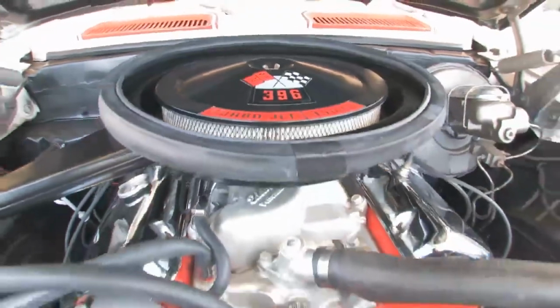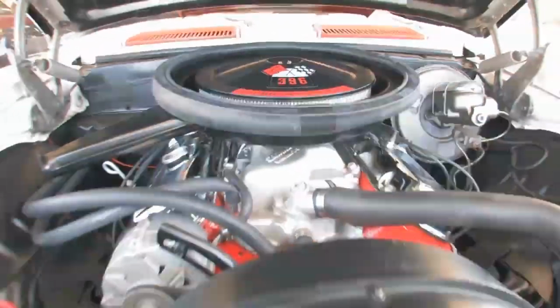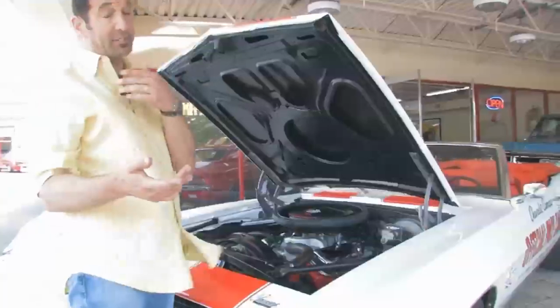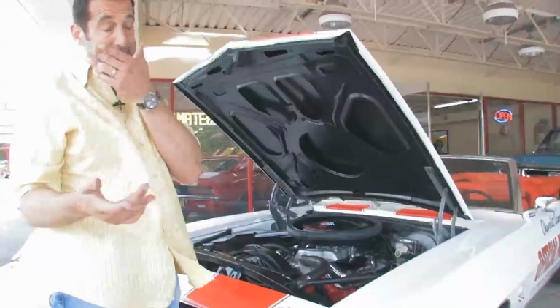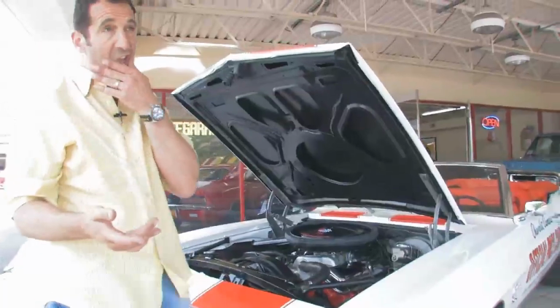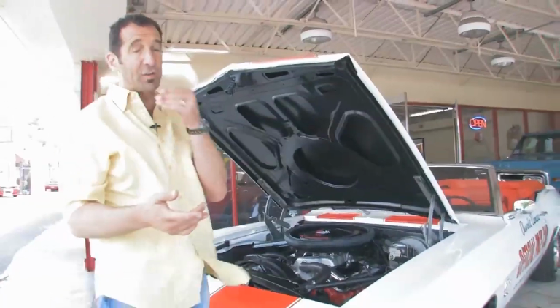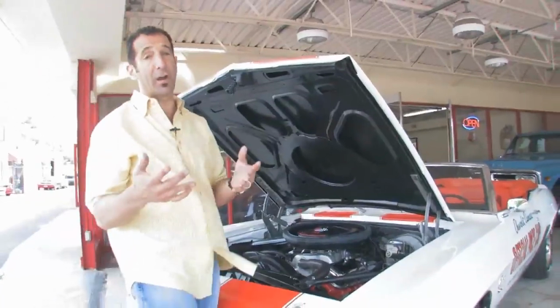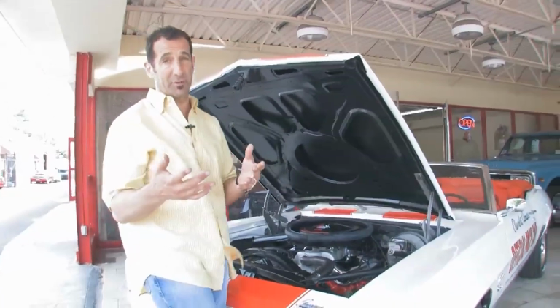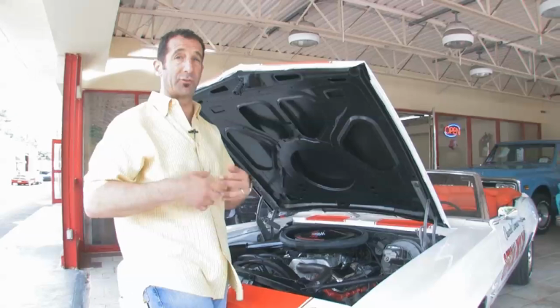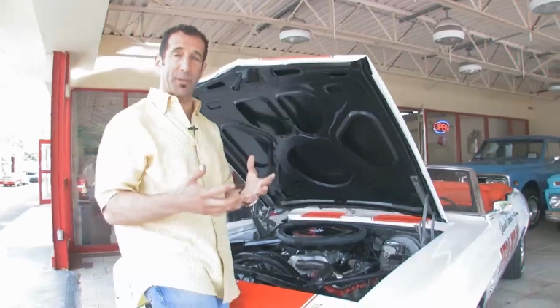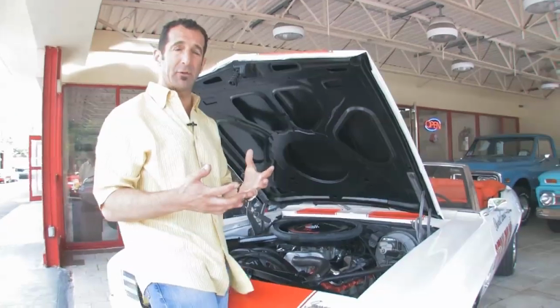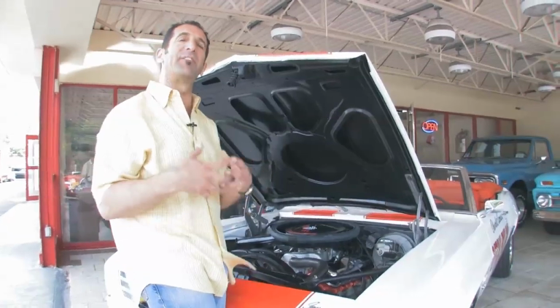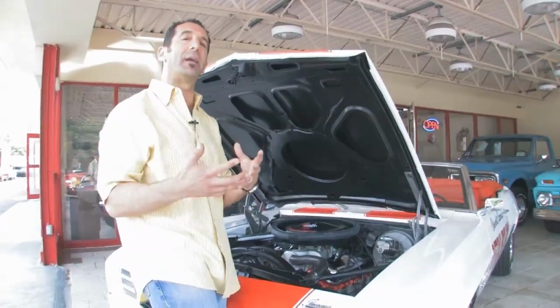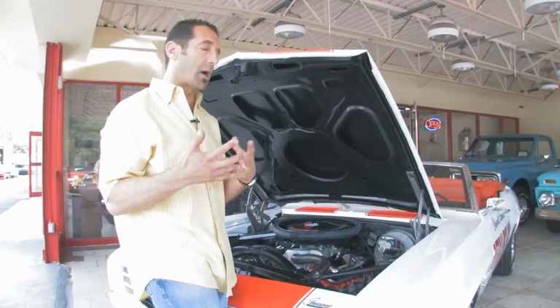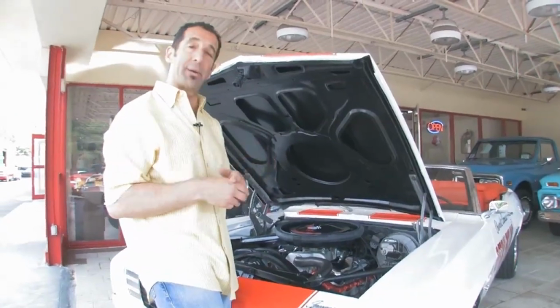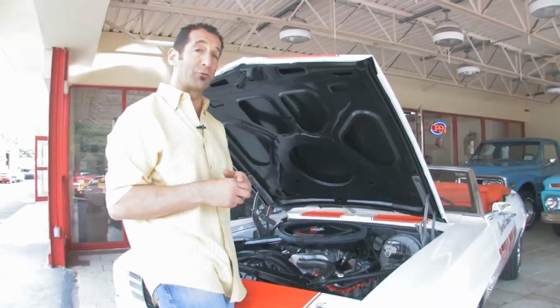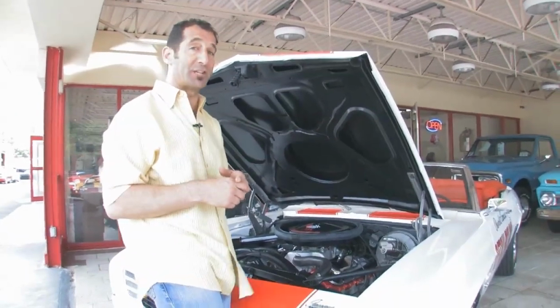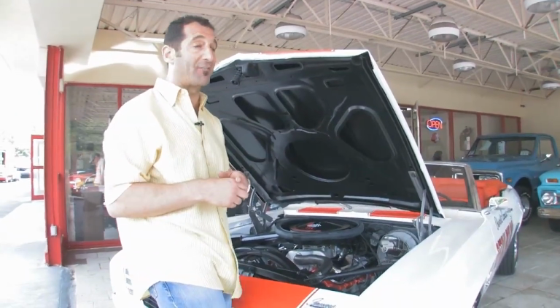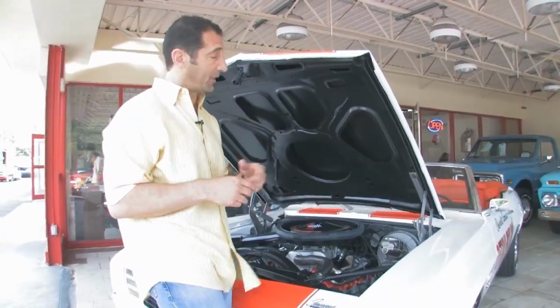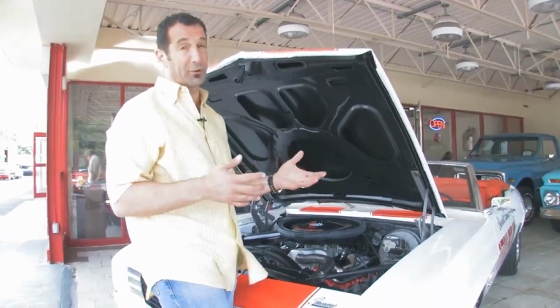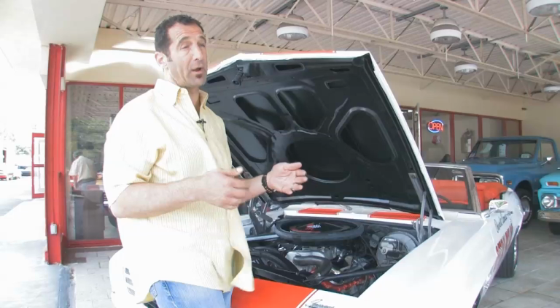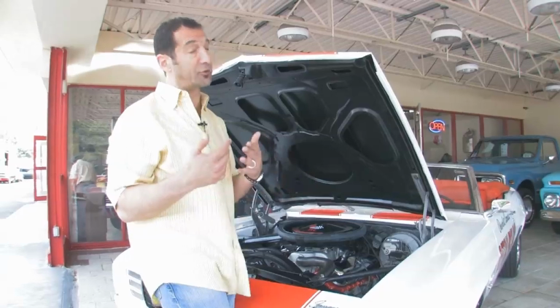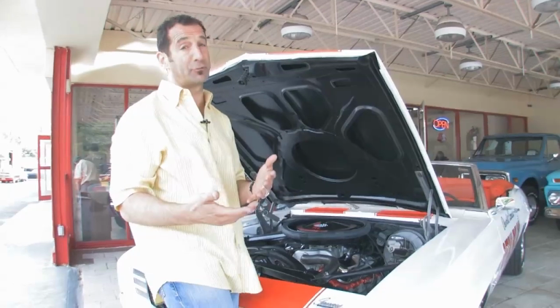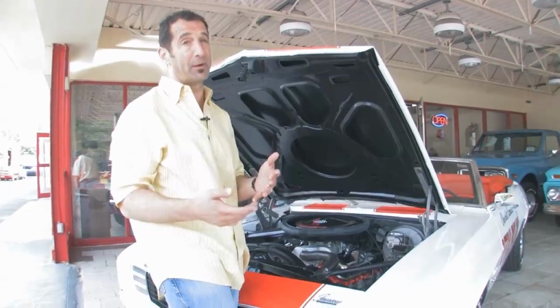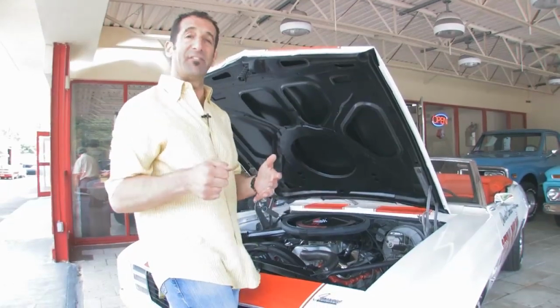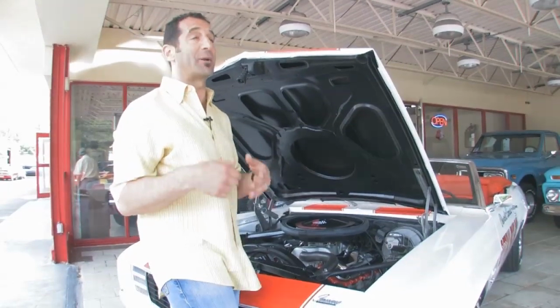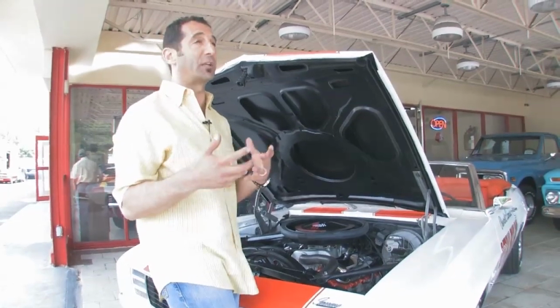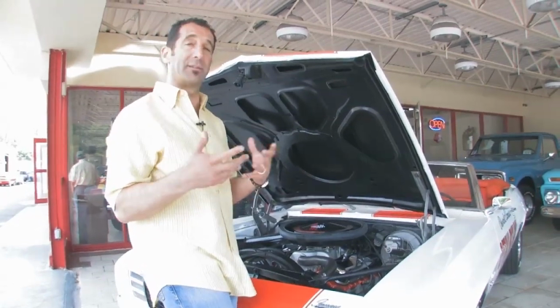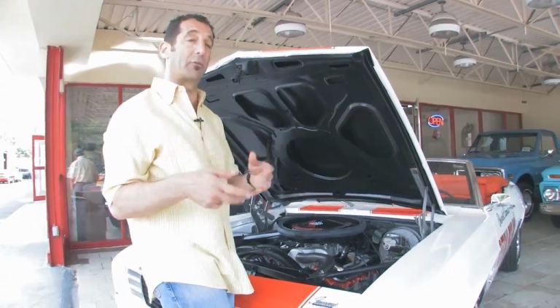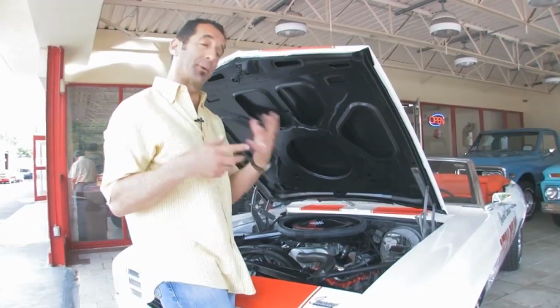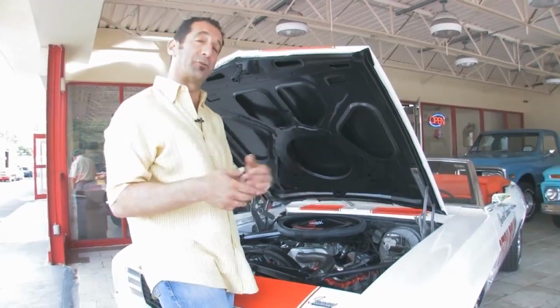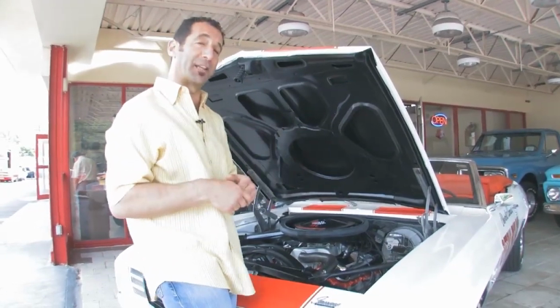This also has something you can't see, and that is an overdrive transmission — it's a four-speed manual with a fifth-gear highway gear, which is really nice to have. It's geared pretty well, the car accelerates really well, and that fifth gear makes it really nice for top-down cruising — heading to the beach or something like that.